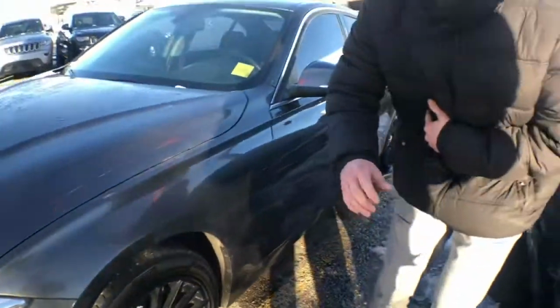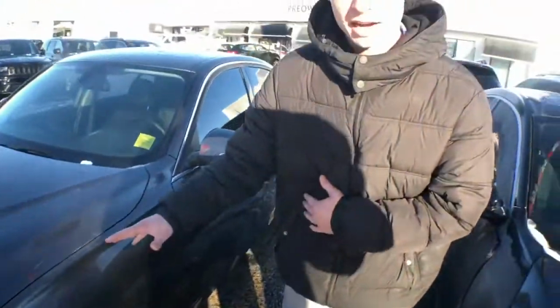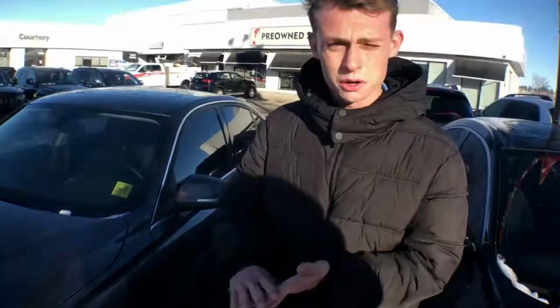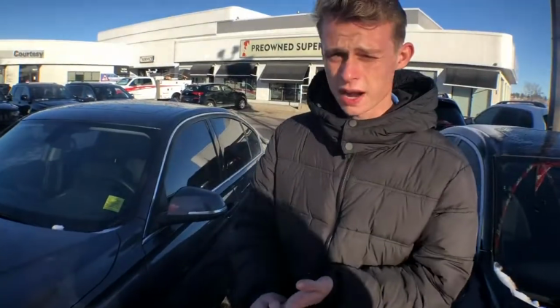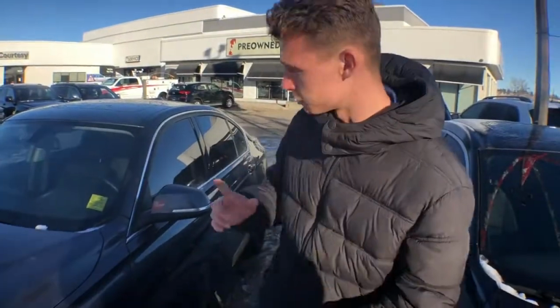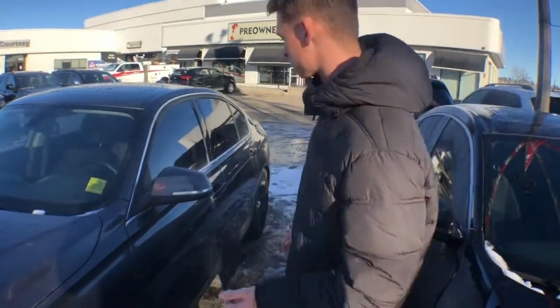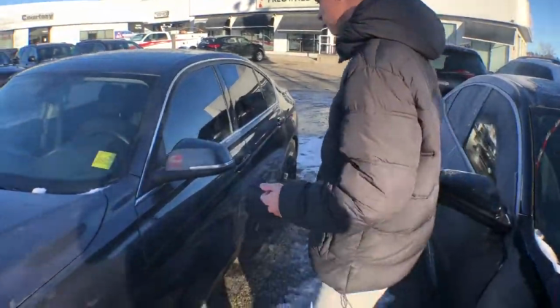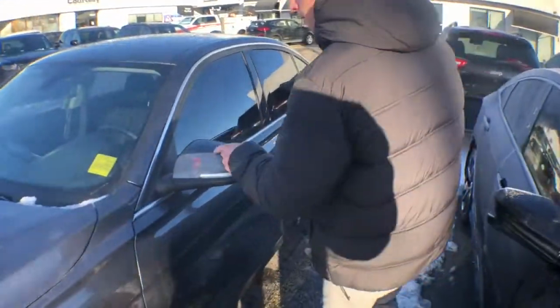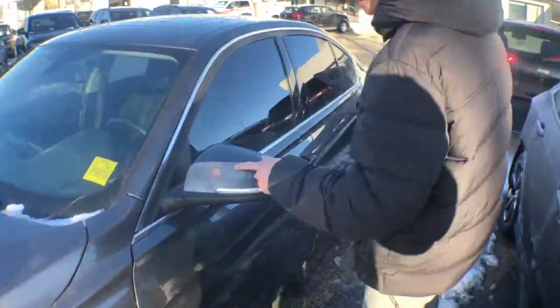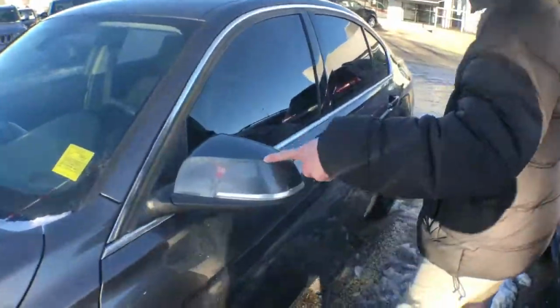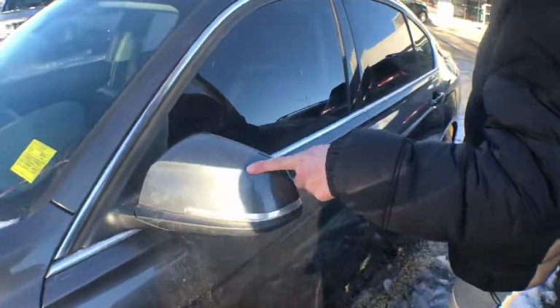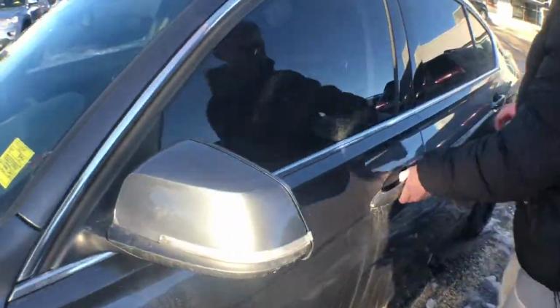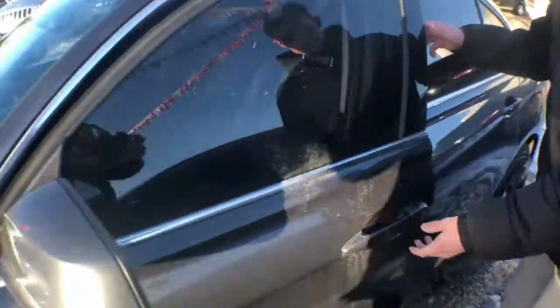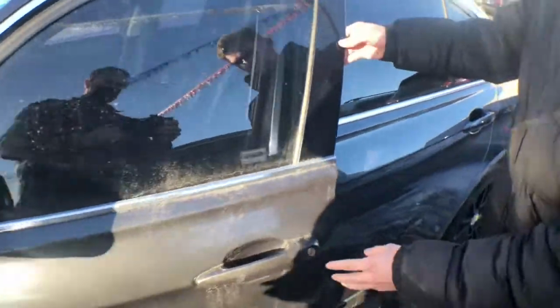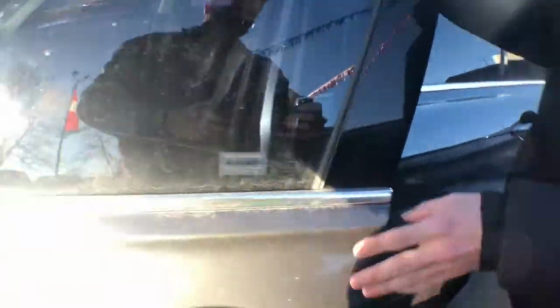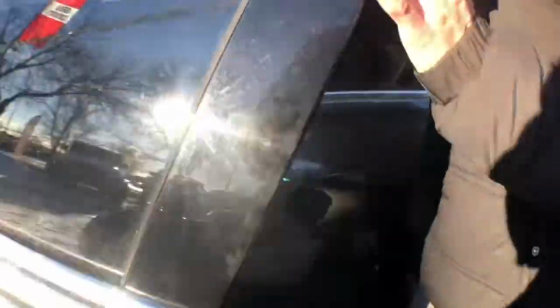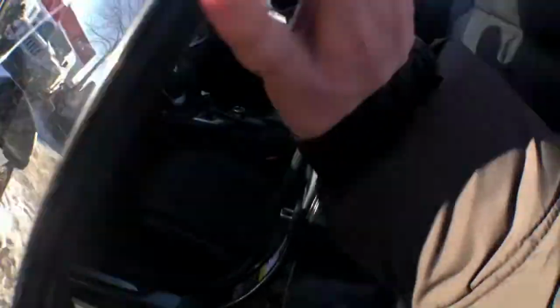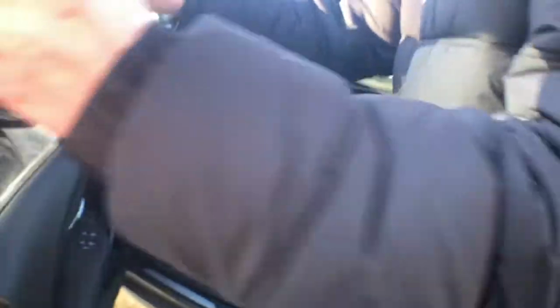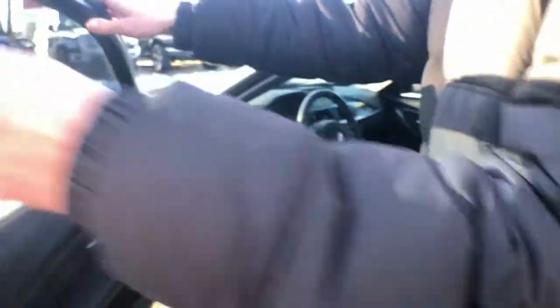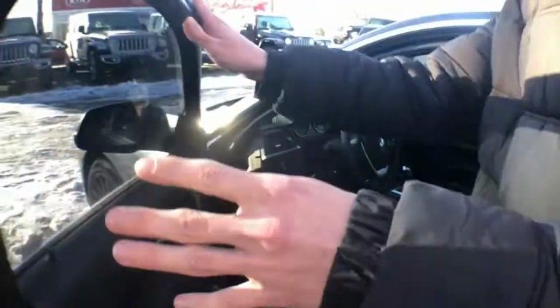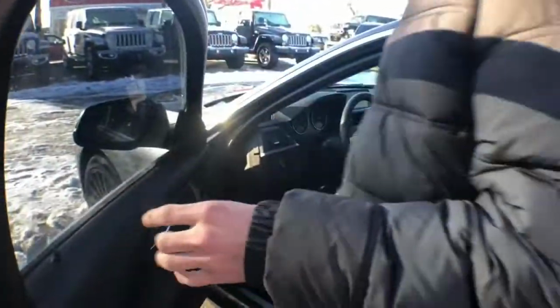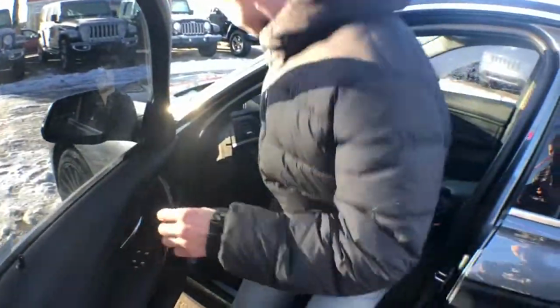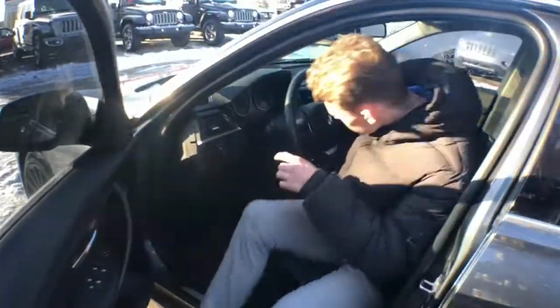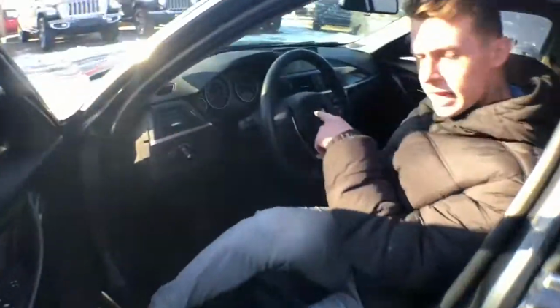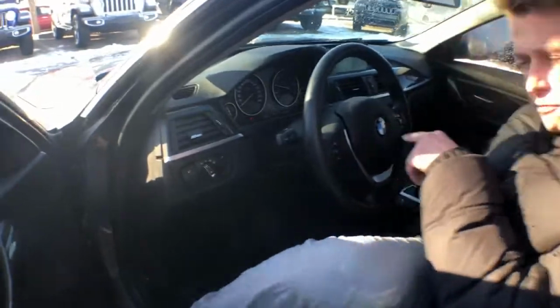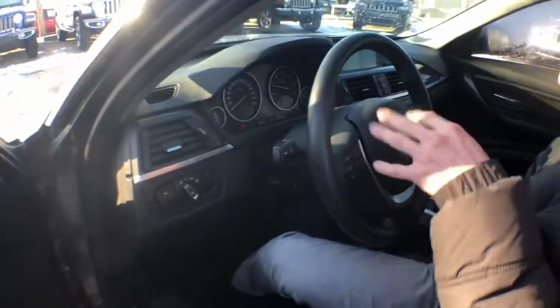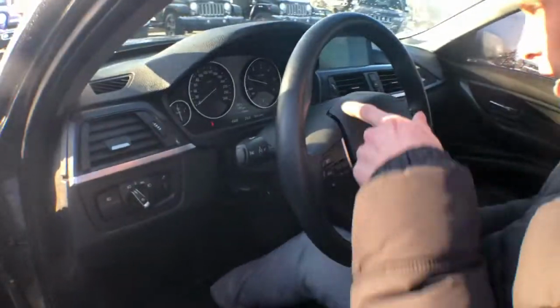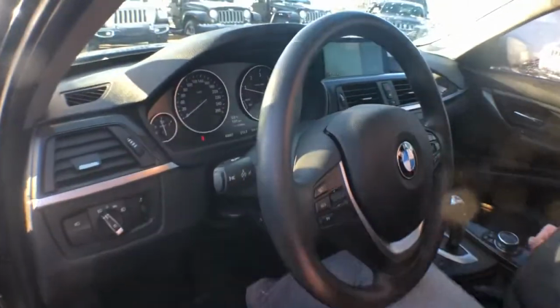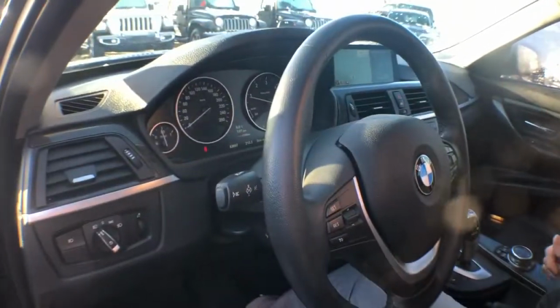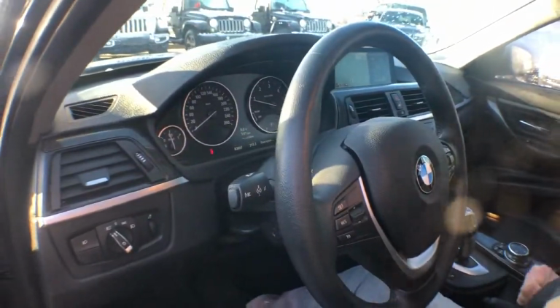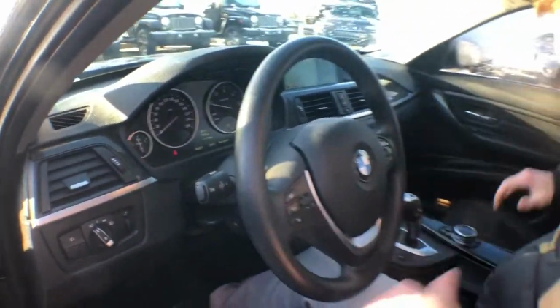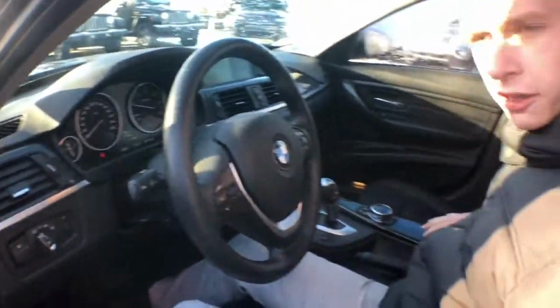No scratches, no curb rash — really clean wheels. Body paint-matched wing mirrors. On the inside, this one has got really low K, only about 84,000 kilometers on it.